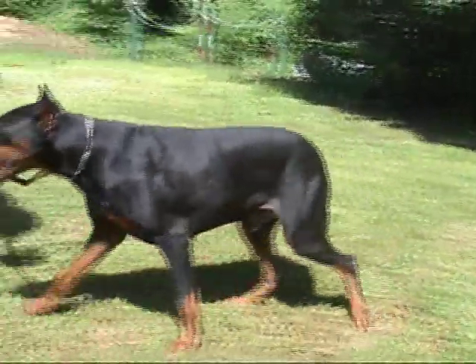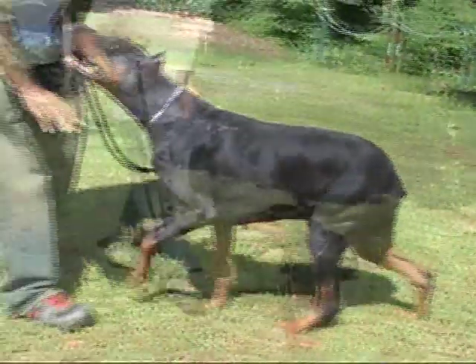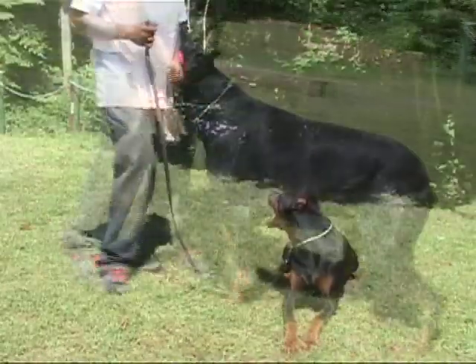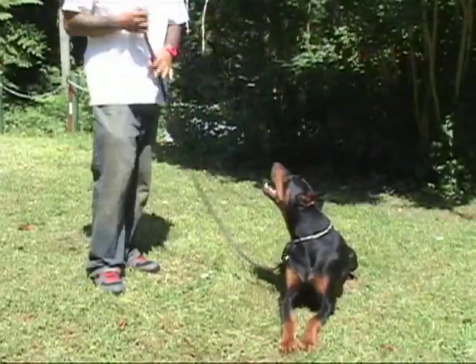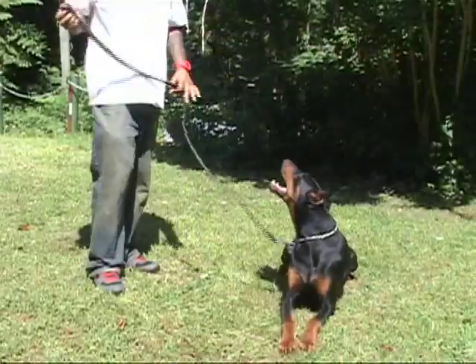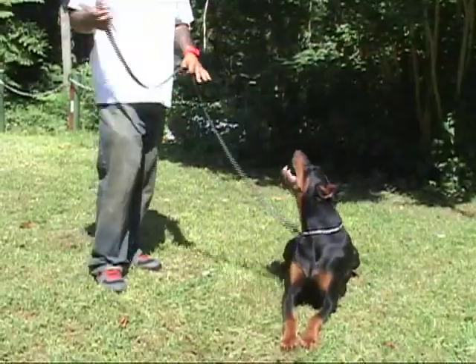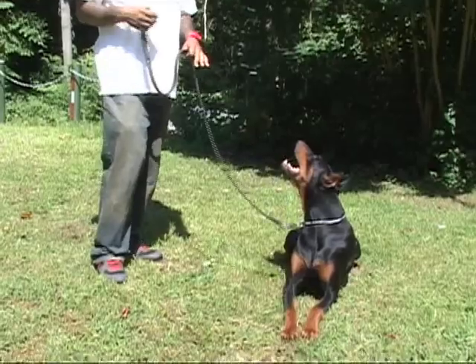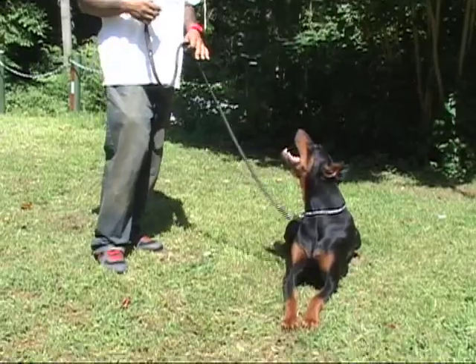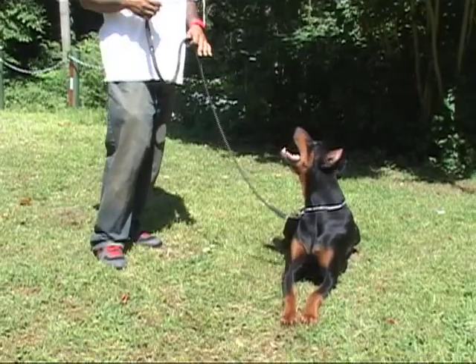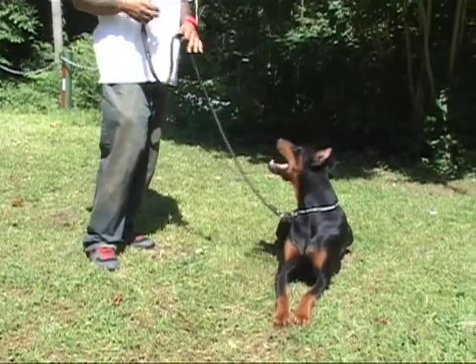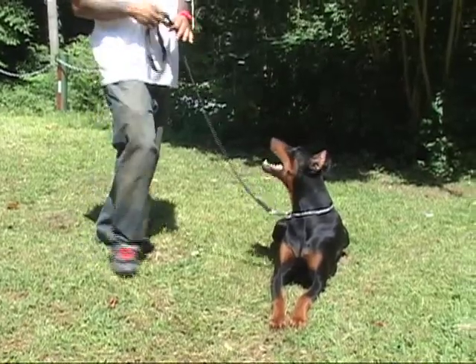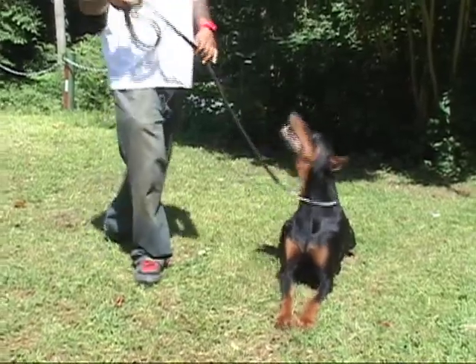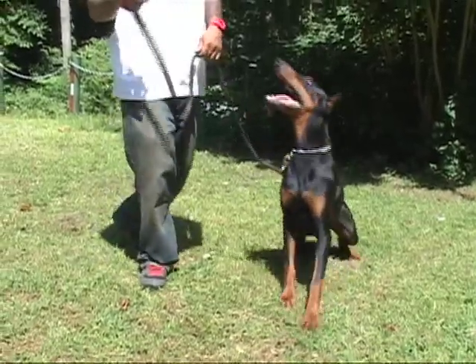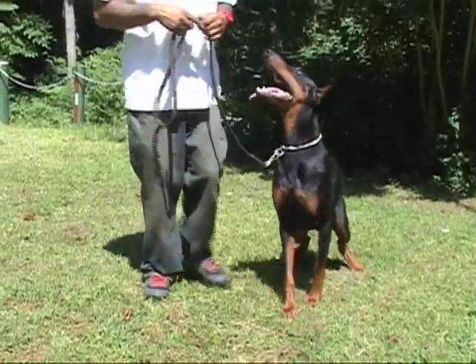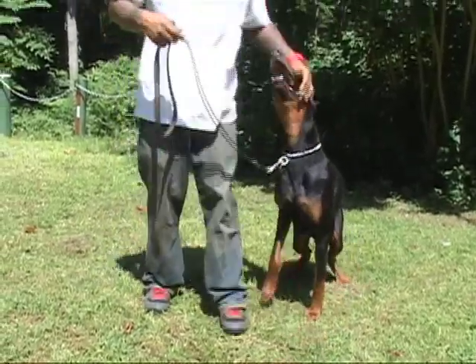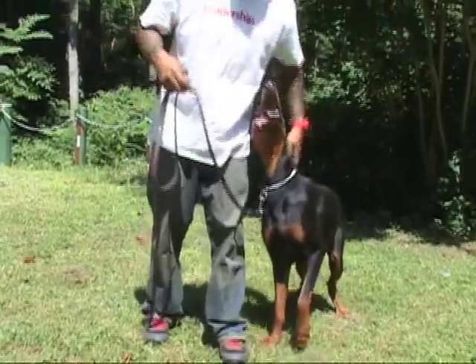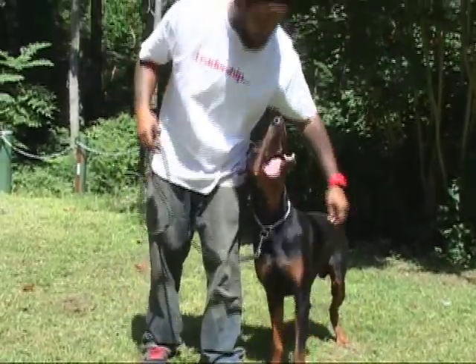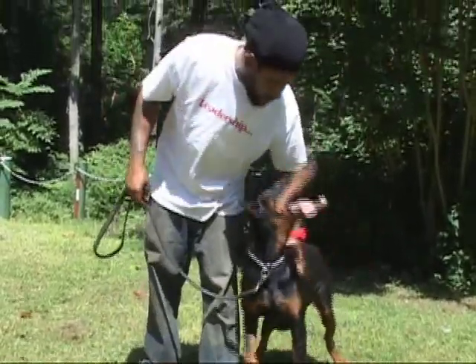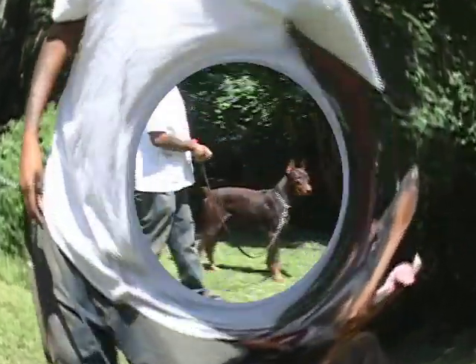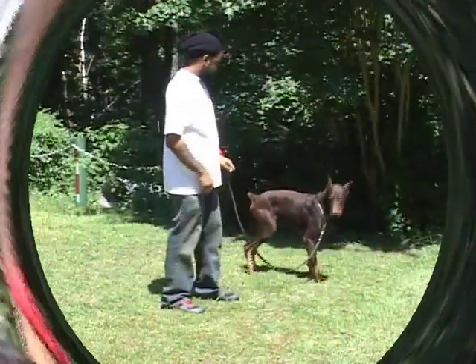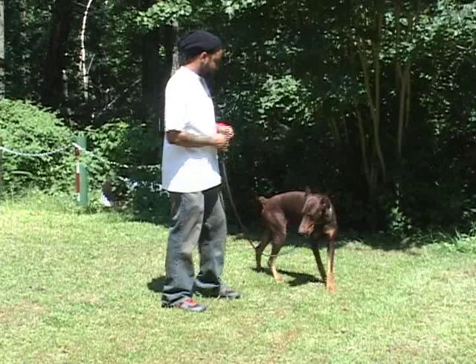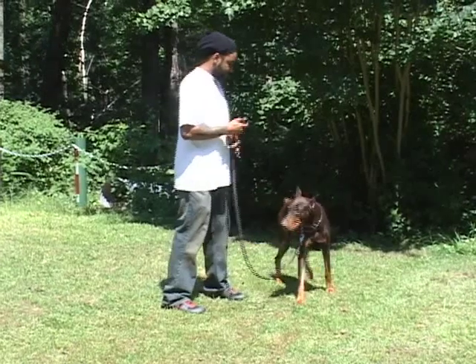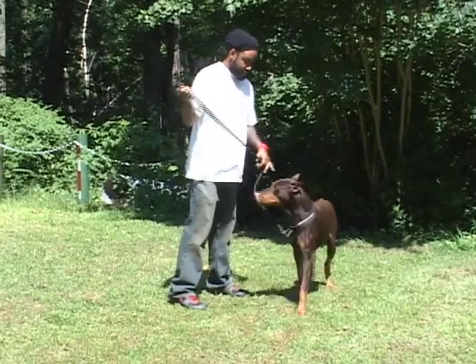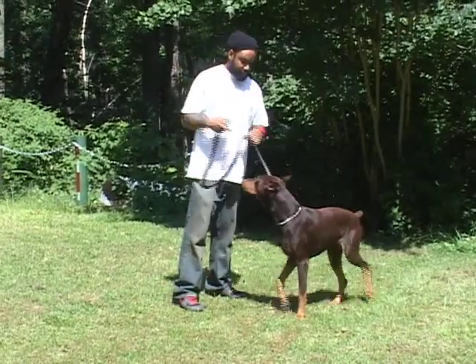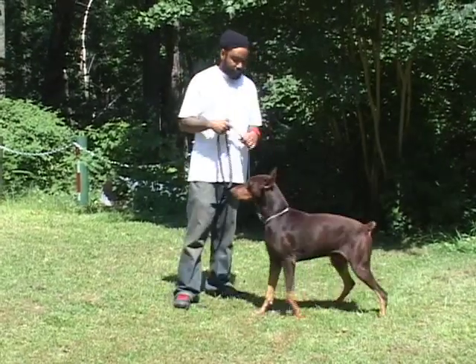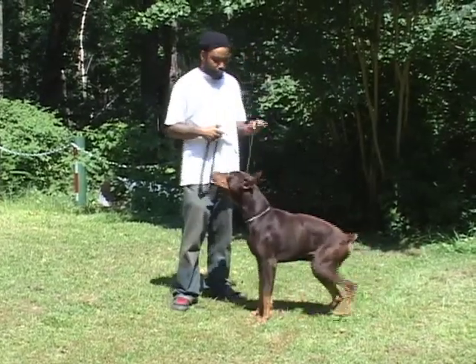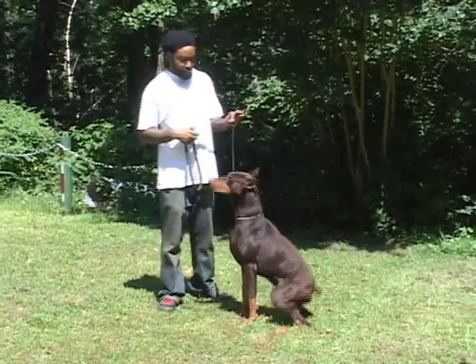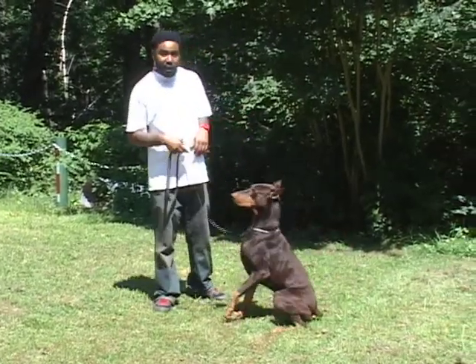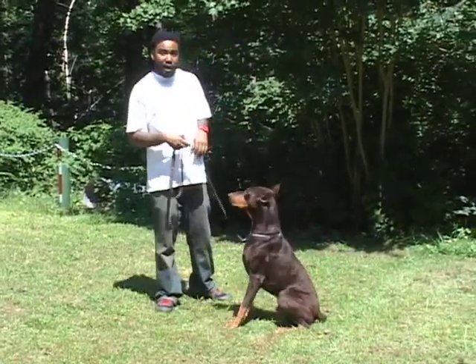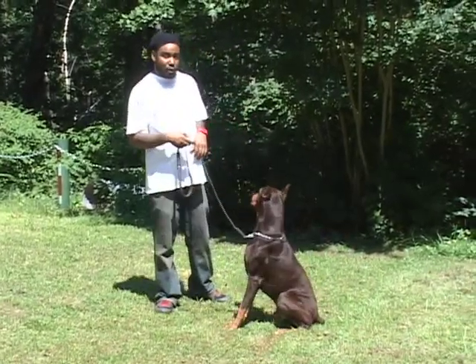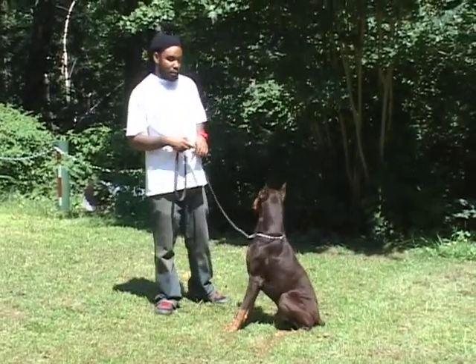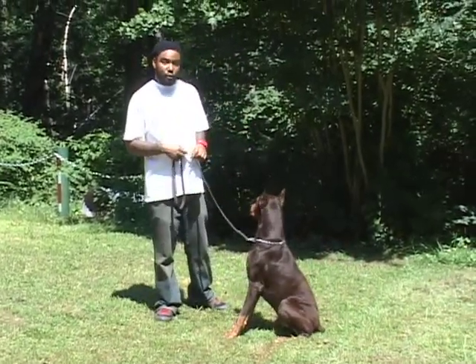We're going to get into two other dogs, and I want you all to call in and tell me which one you think works the best. Okay, this is my oldest dog, Noble.